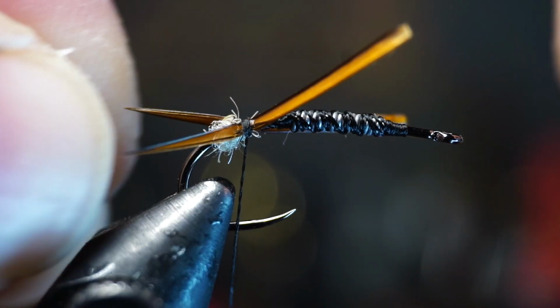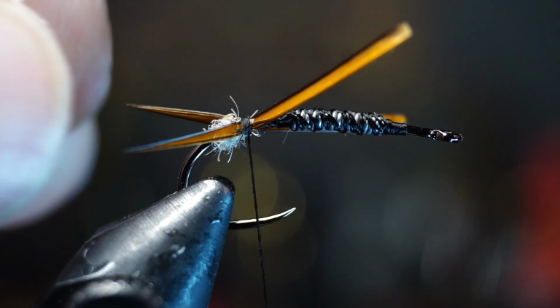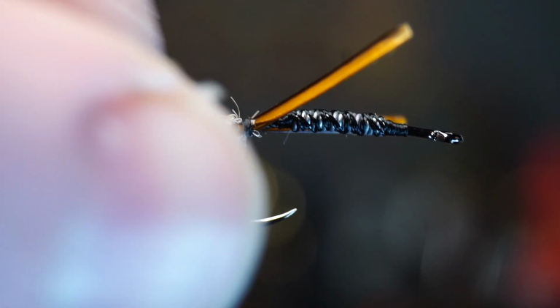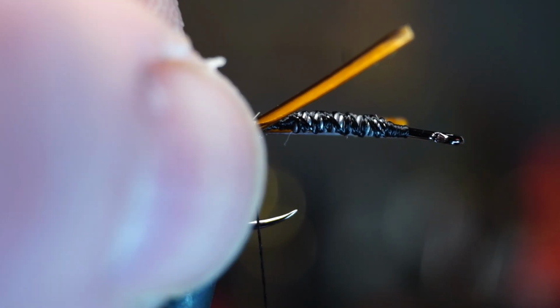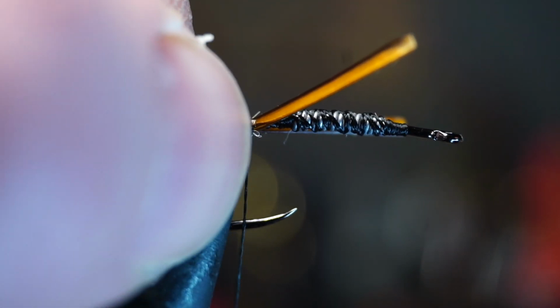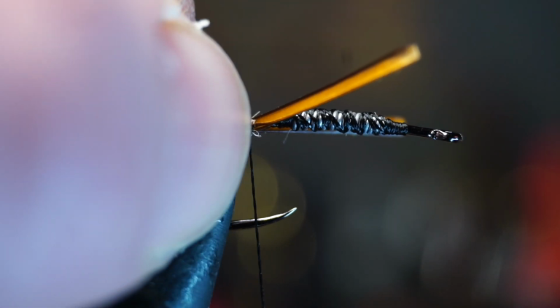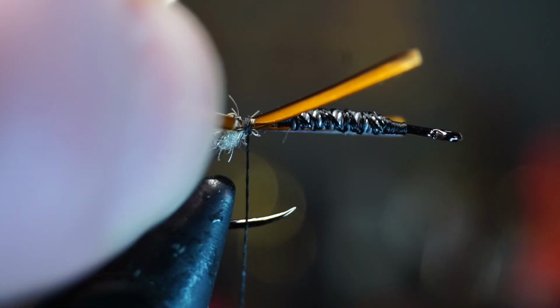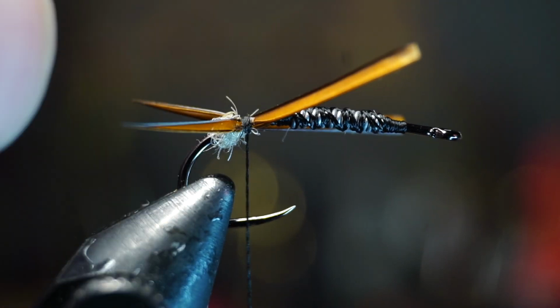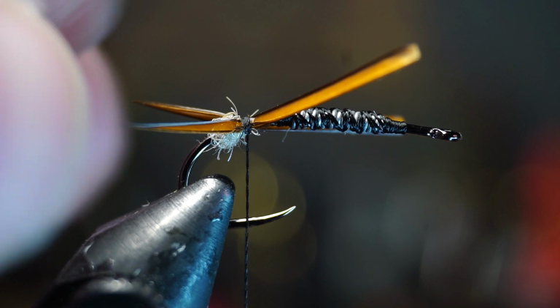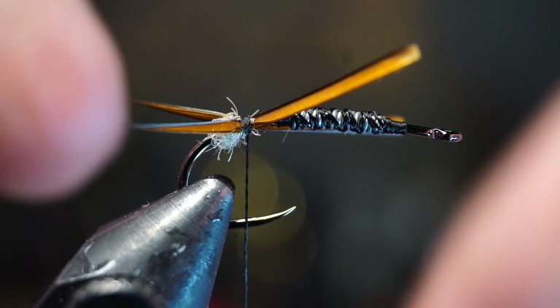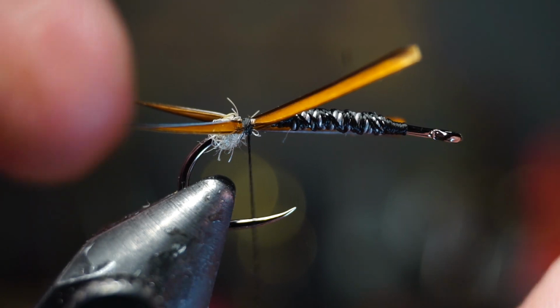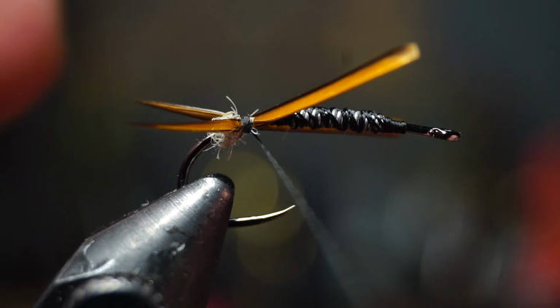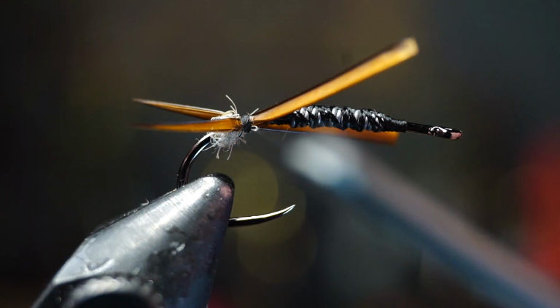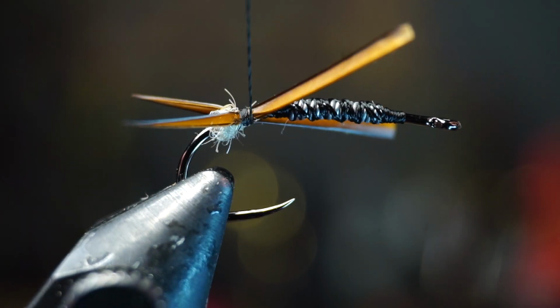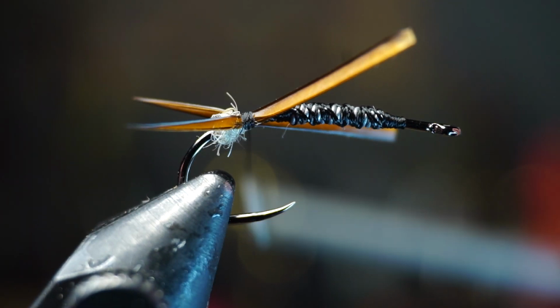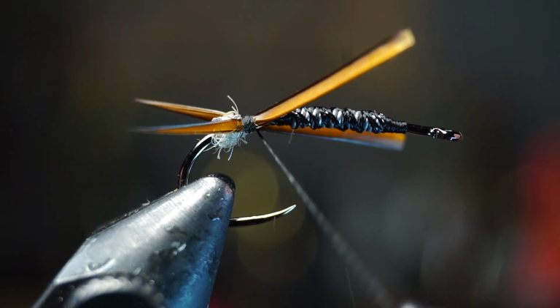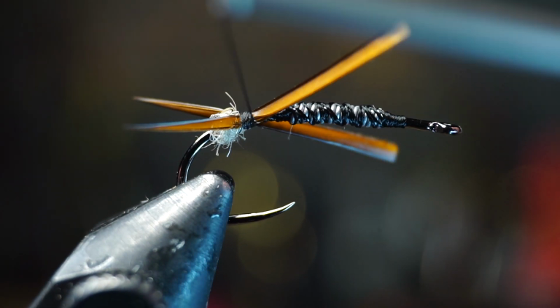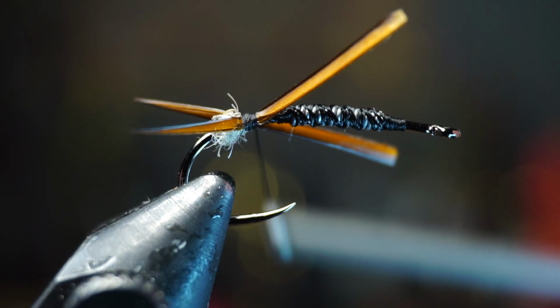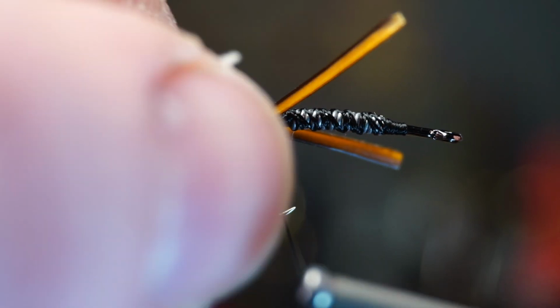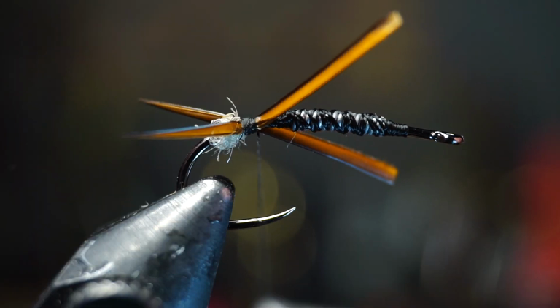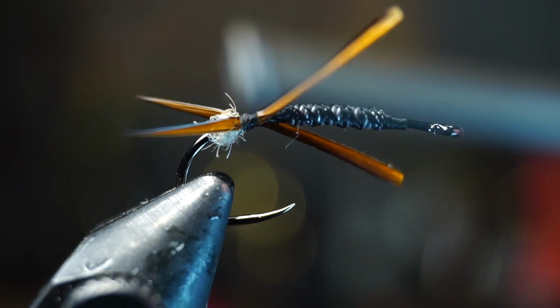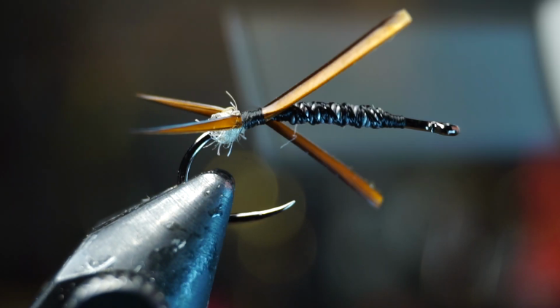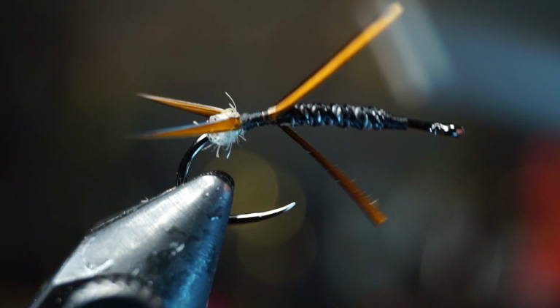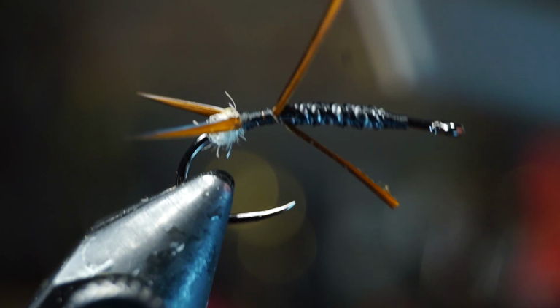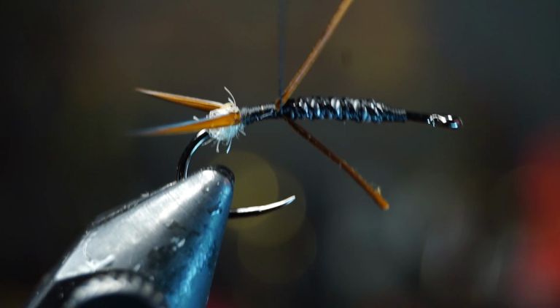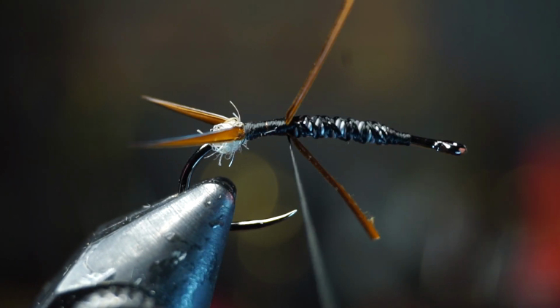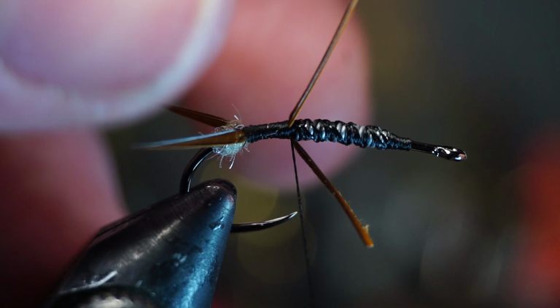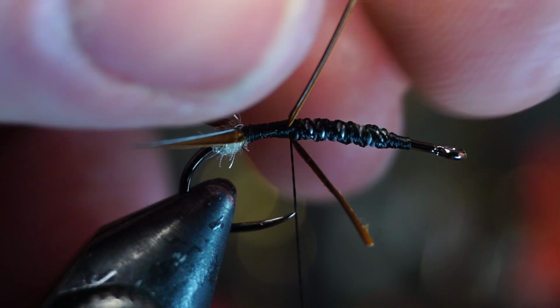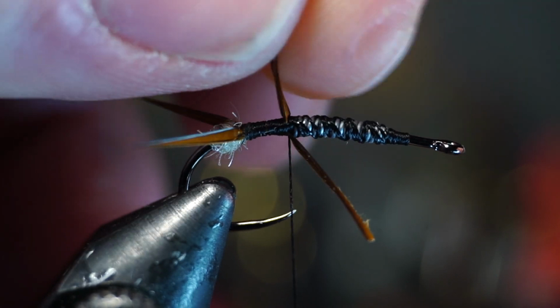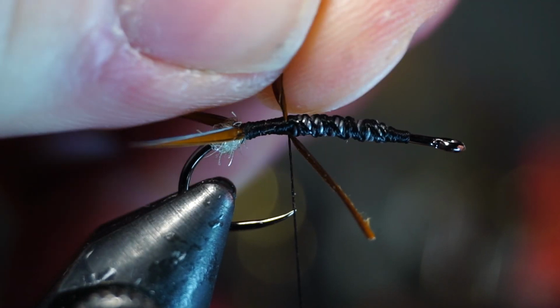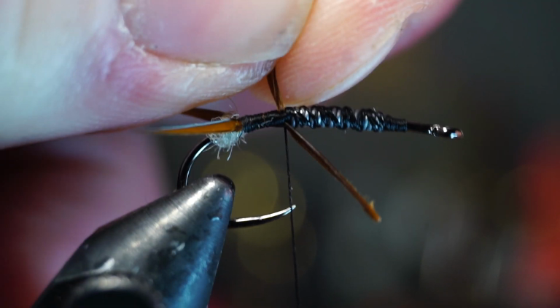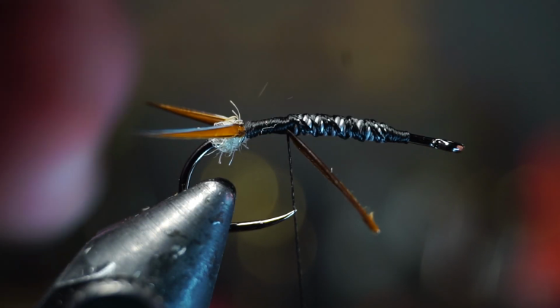Make sure you keep adjusting them if need be. Then wrap up the hook over the biots until you reach just behind the lead bump, and then you can simply break the biots off clean.